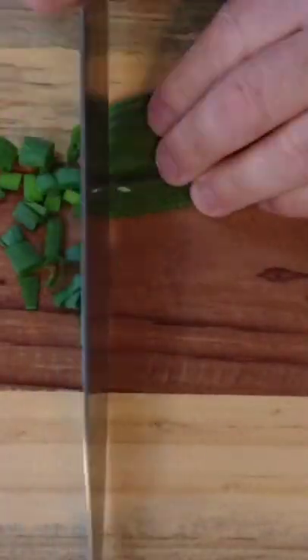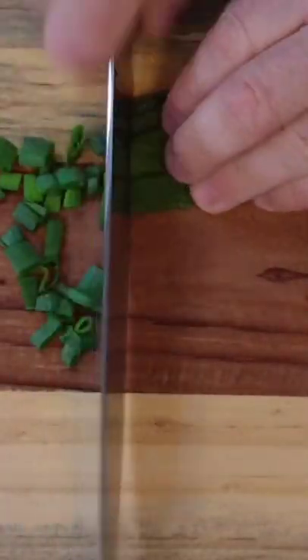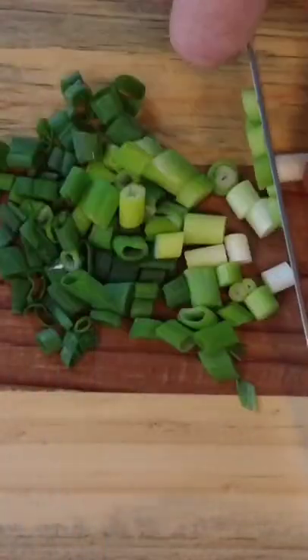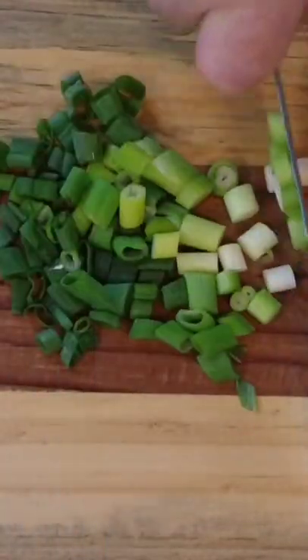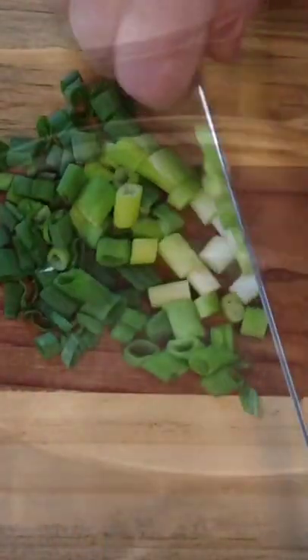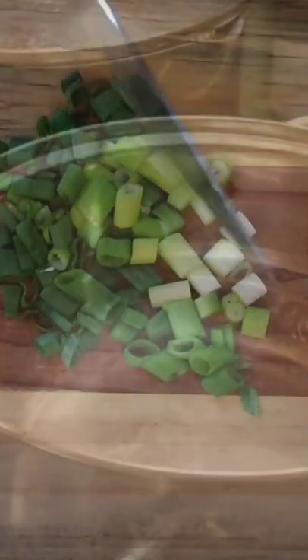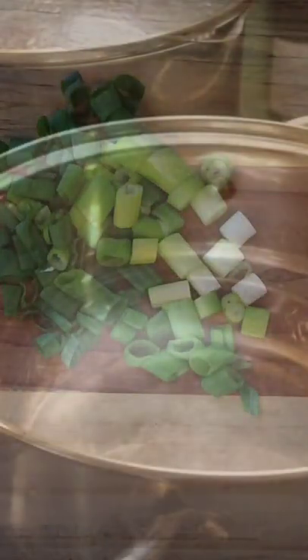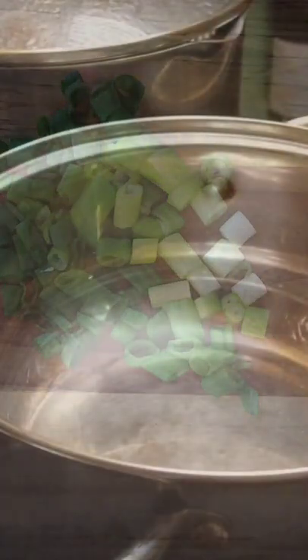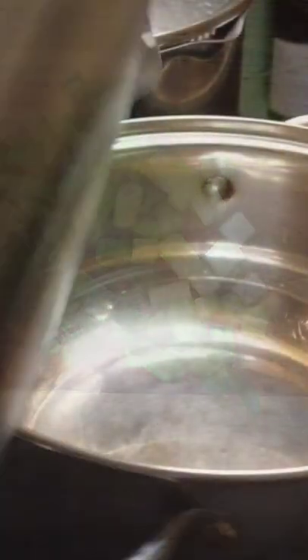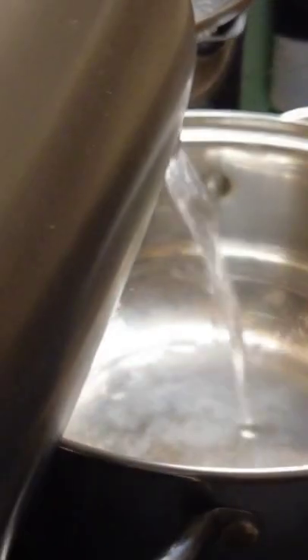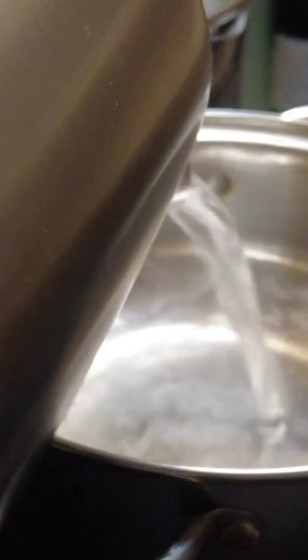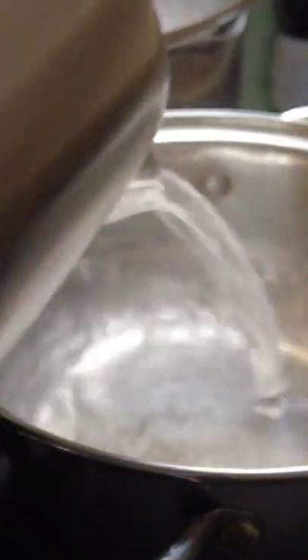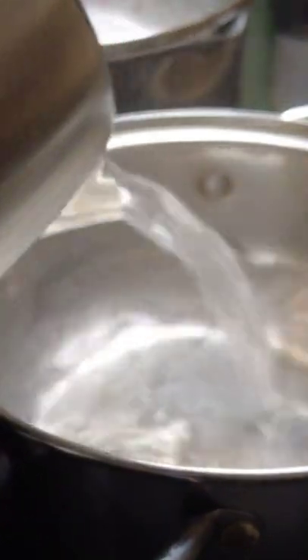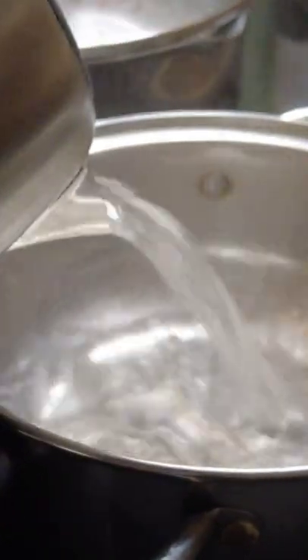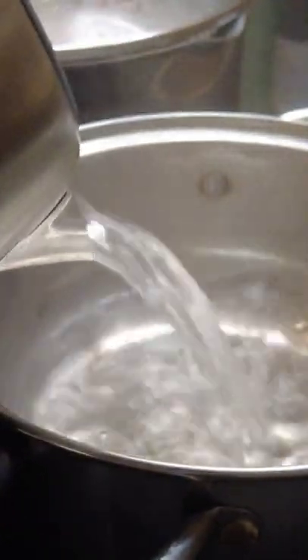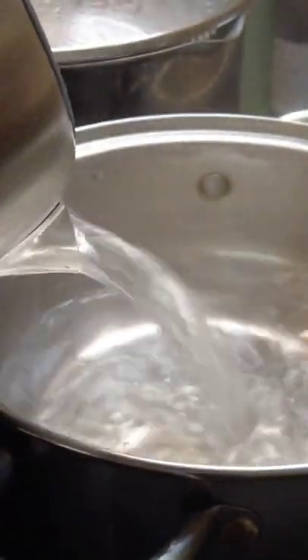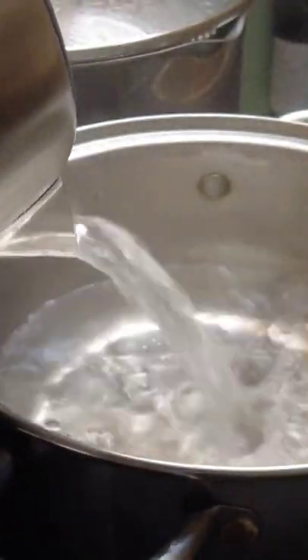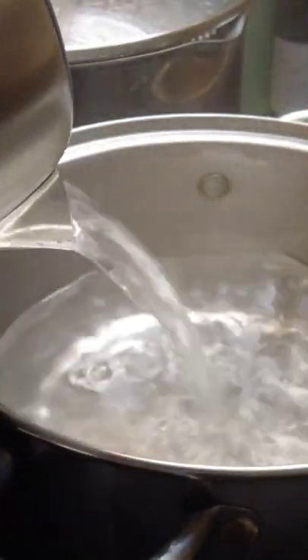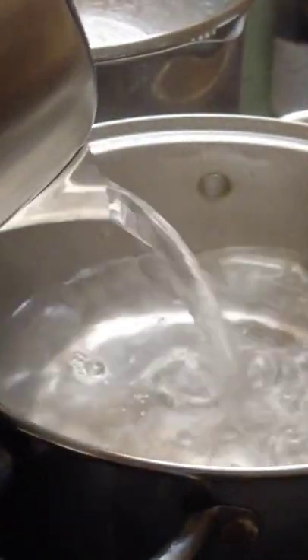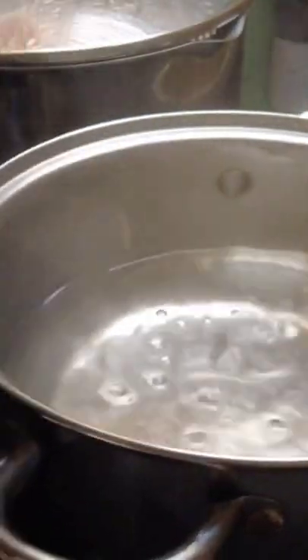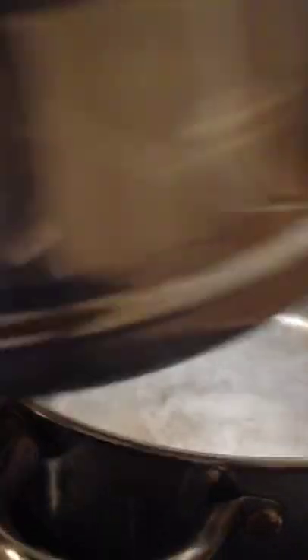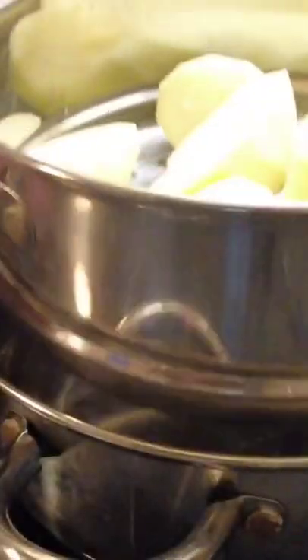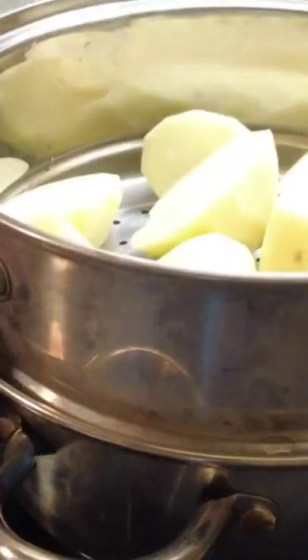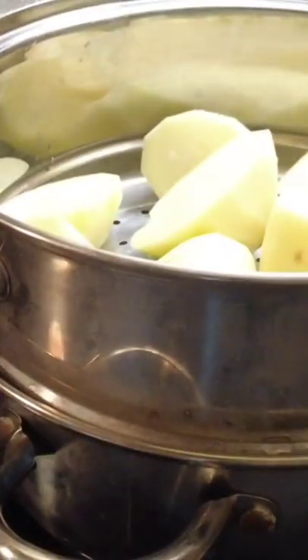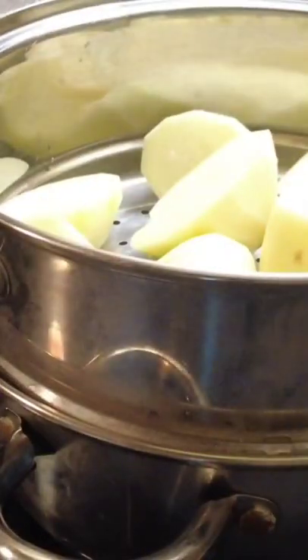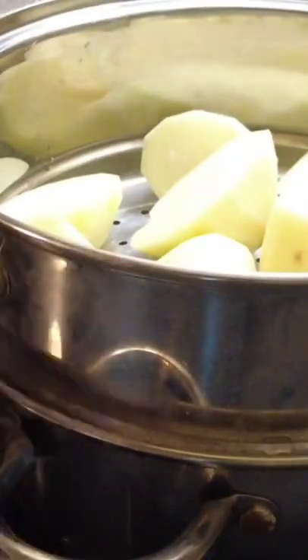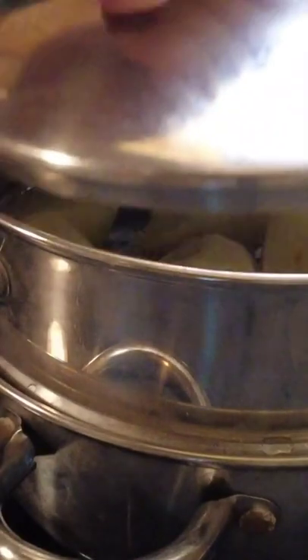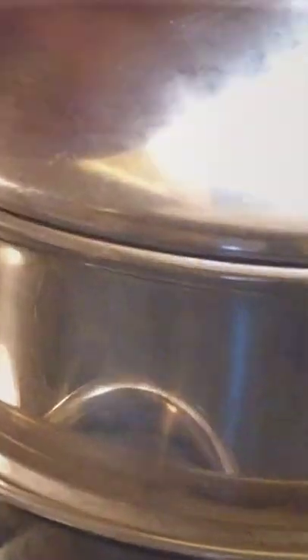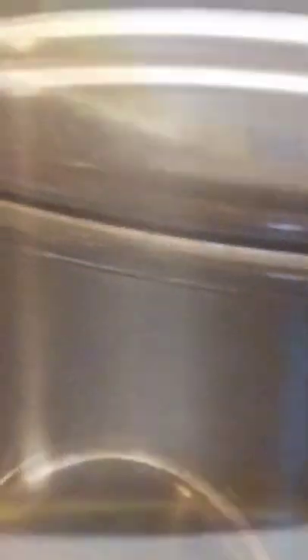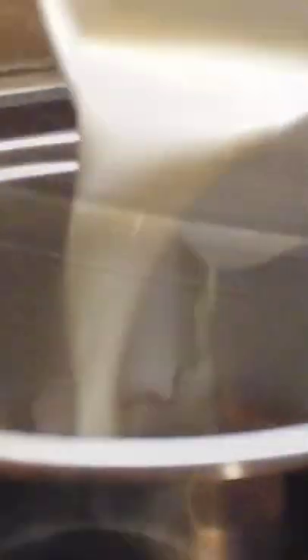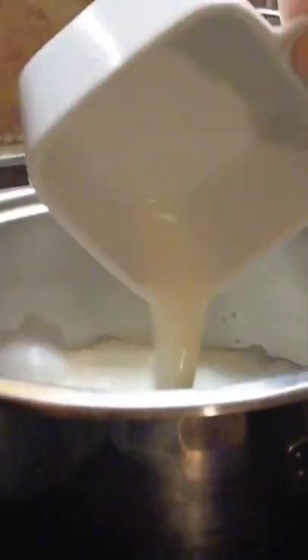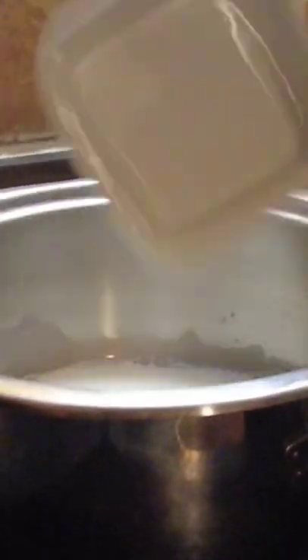Now we're going to take 4 scallions and slice them finely. We put some hot water into a pan, put our potatoes on to steam, and let them steam for 15 to 20 minutes until they're fully cooked.